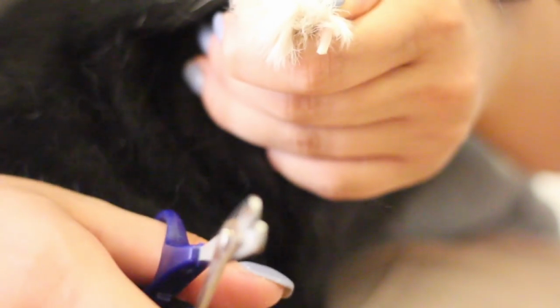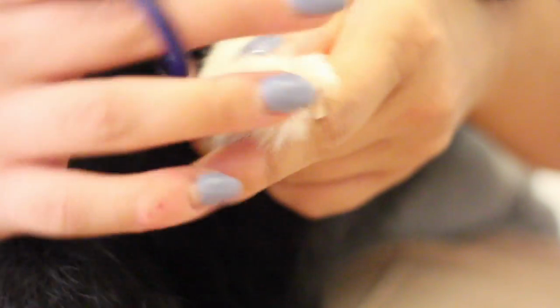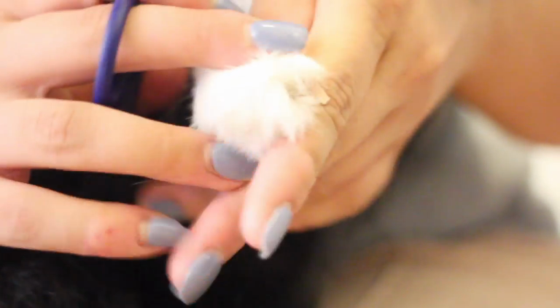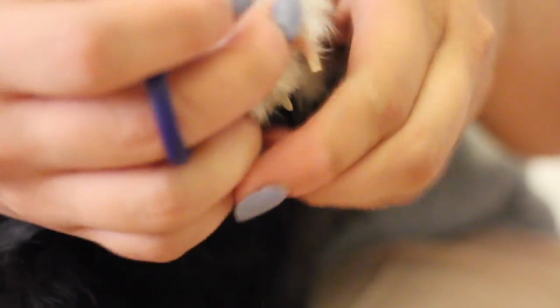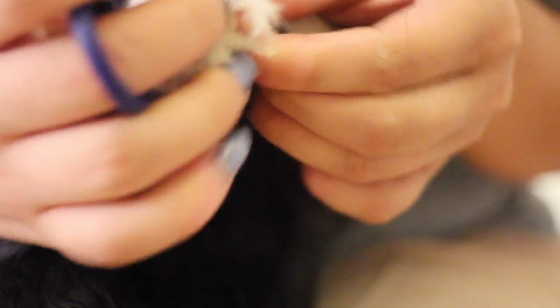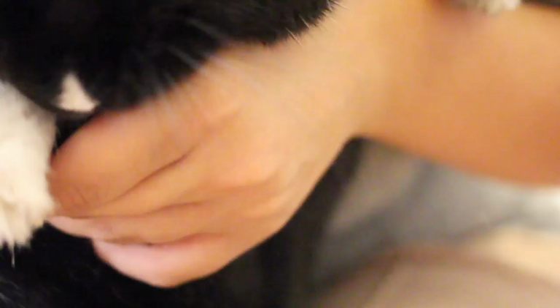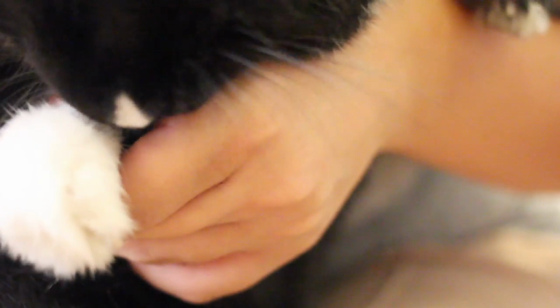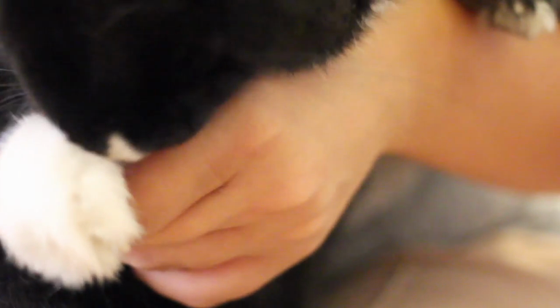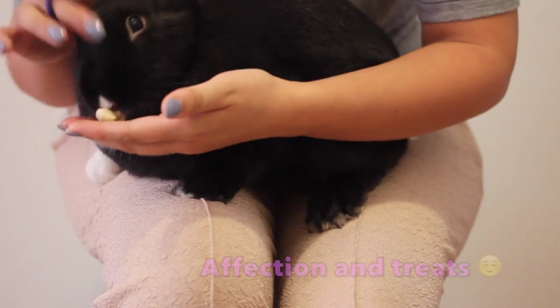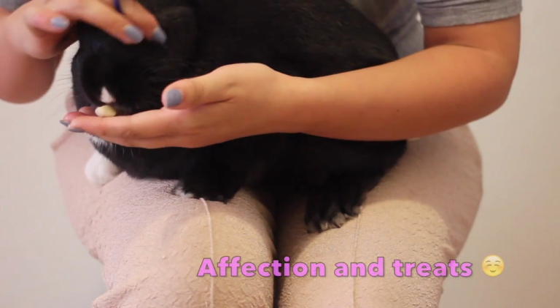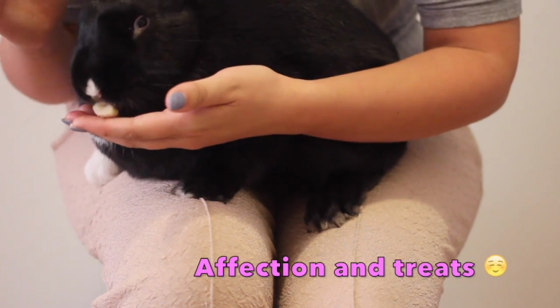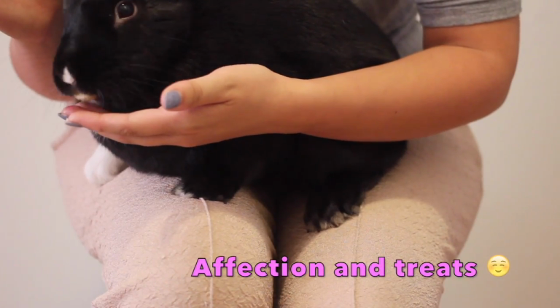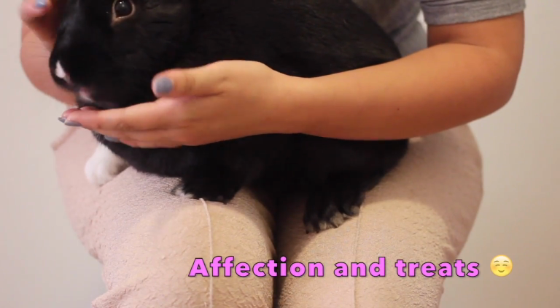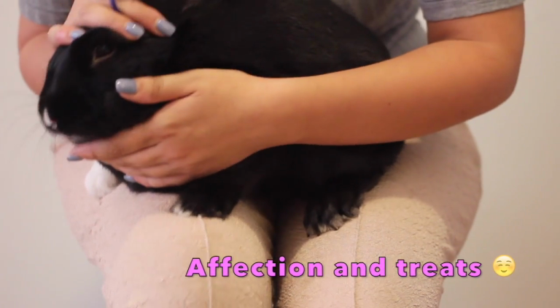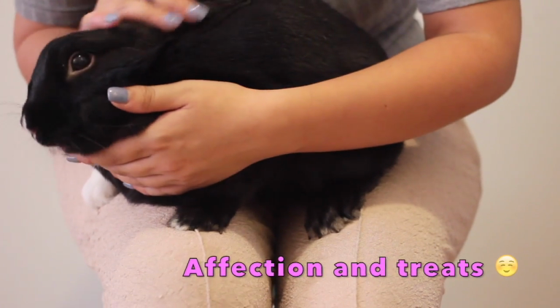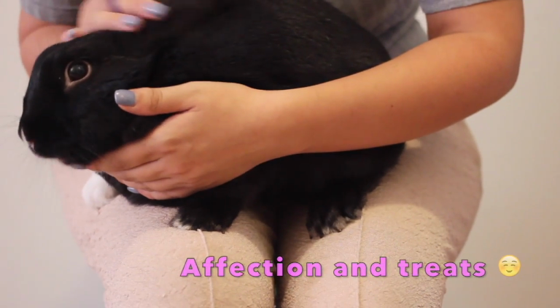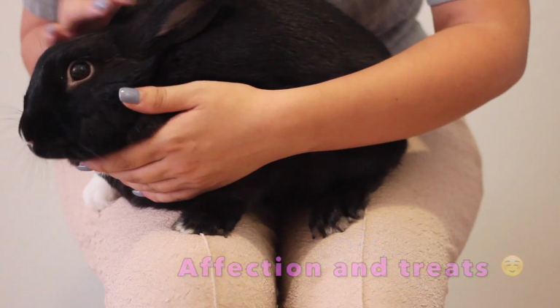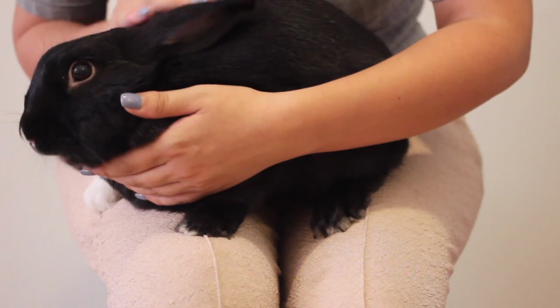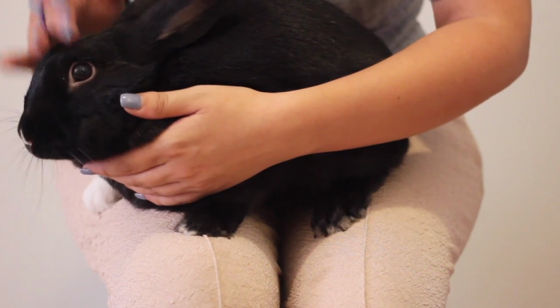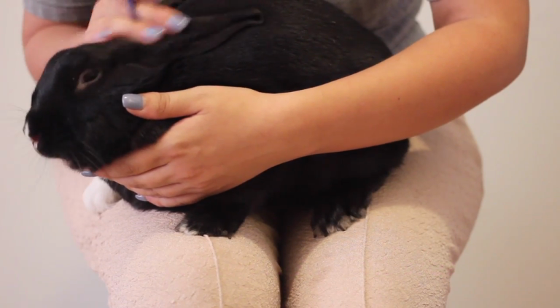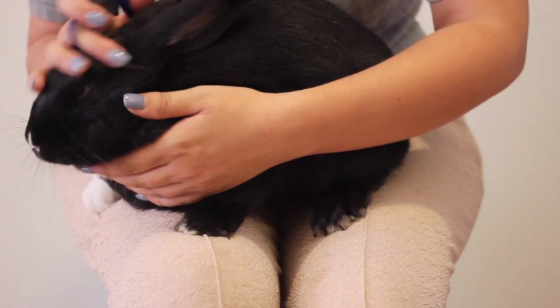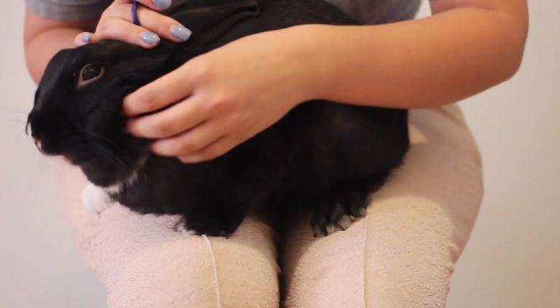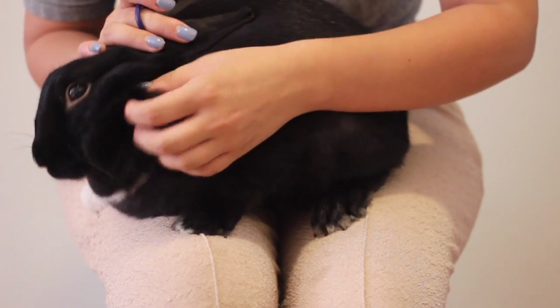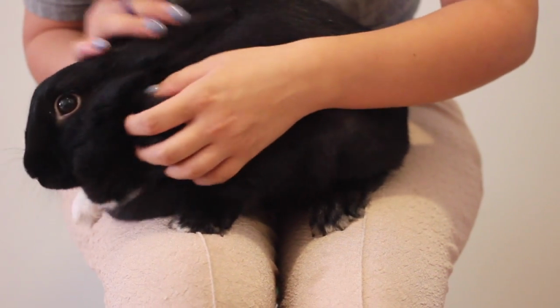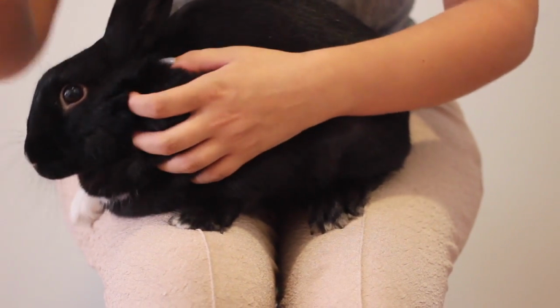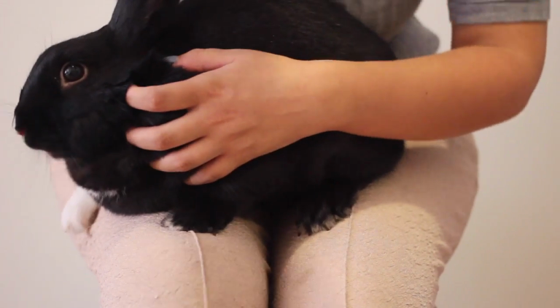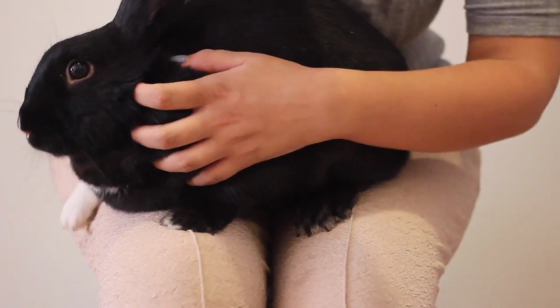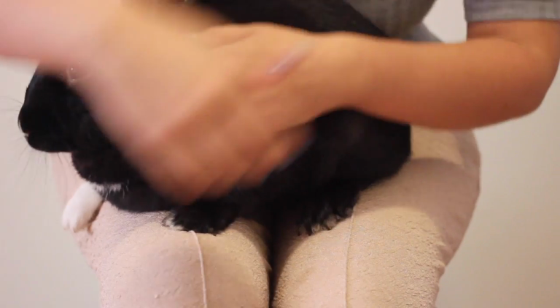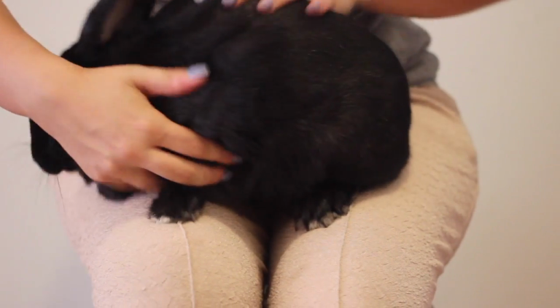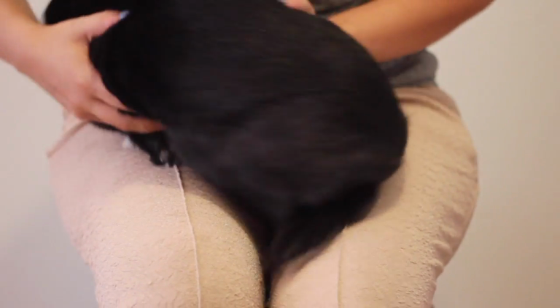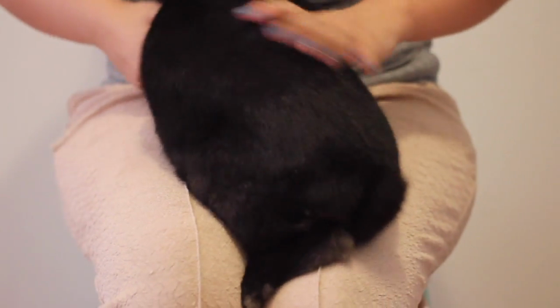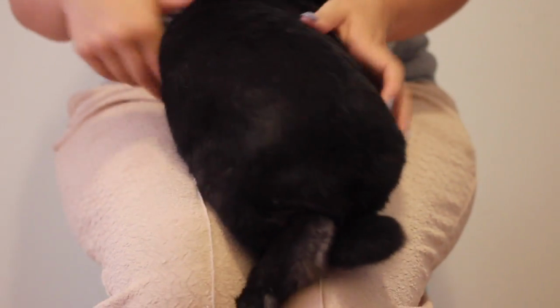I like to make sure she's getting a lot of affection and pets while I'm doing this, and sometimes I'll throw in a little treat just to show her she's doing a good job. This is a great way to train your rabbit on what to expect during their nail trimming.